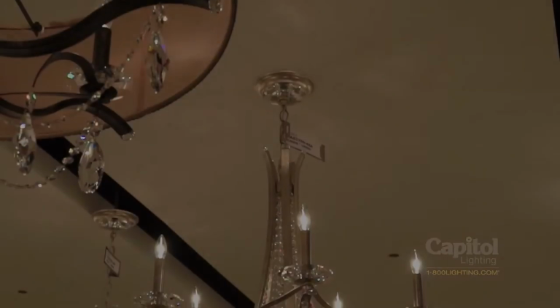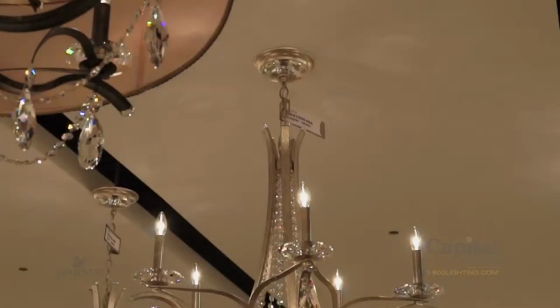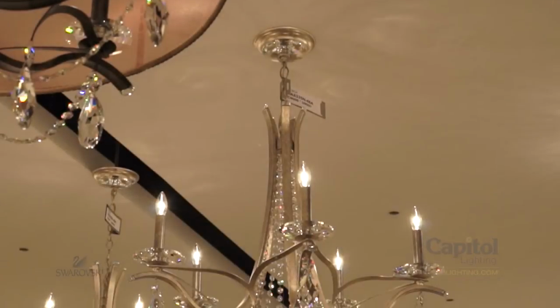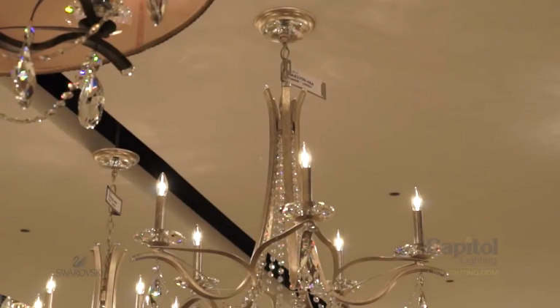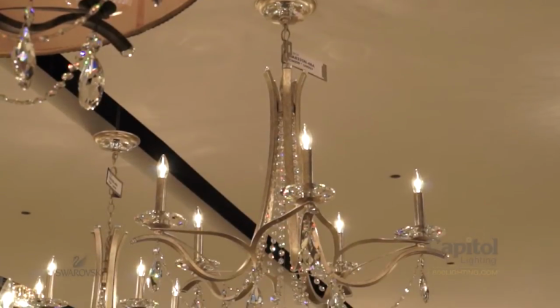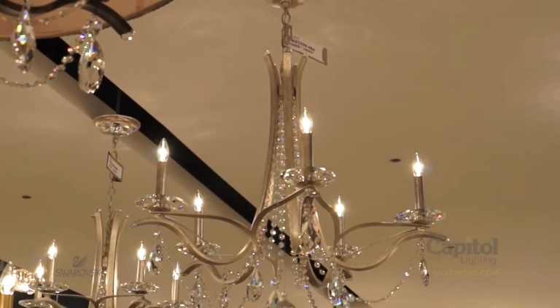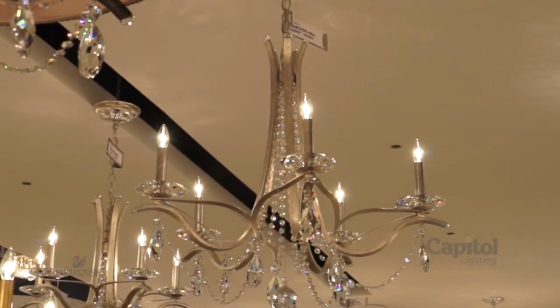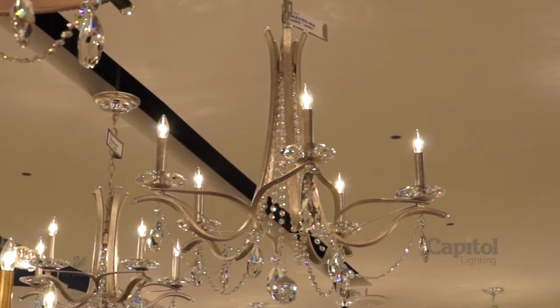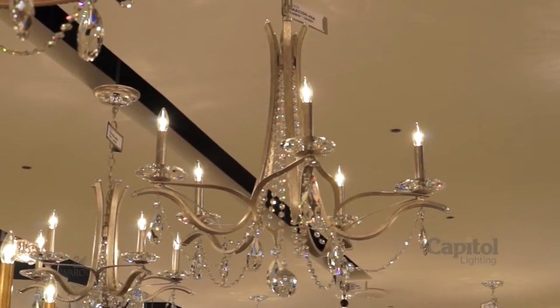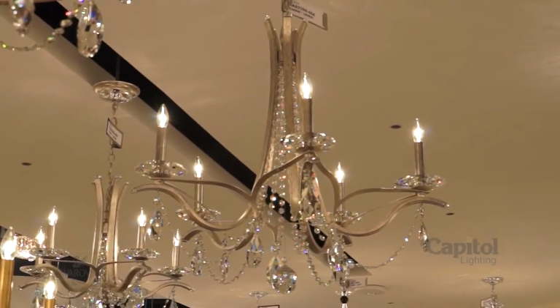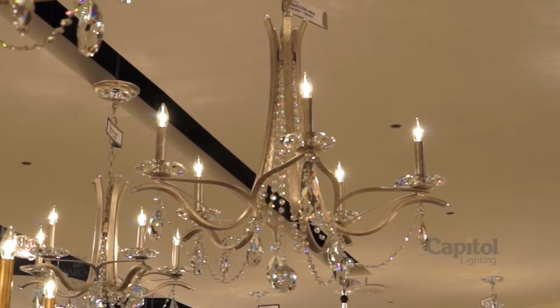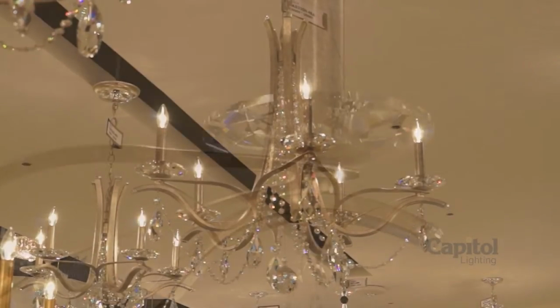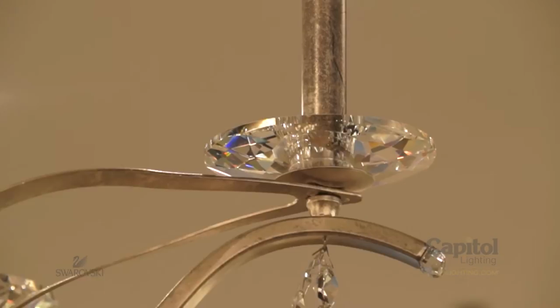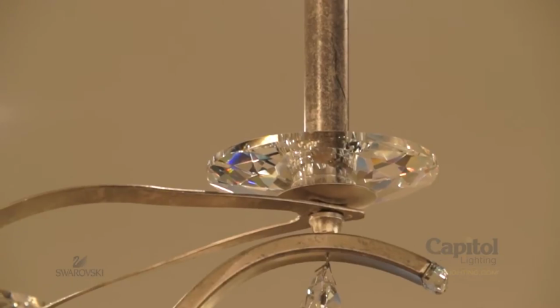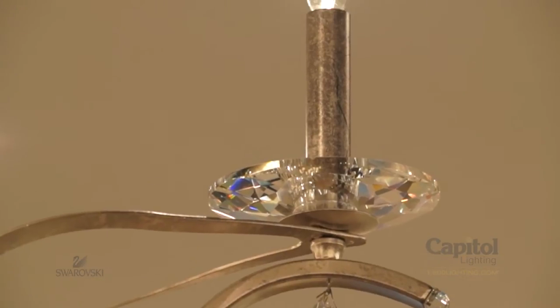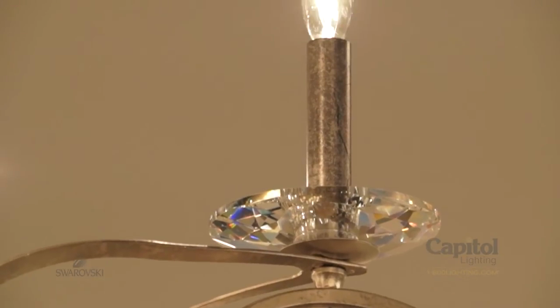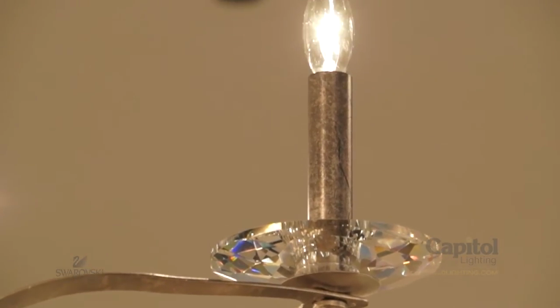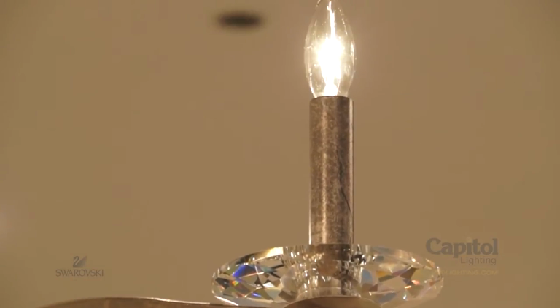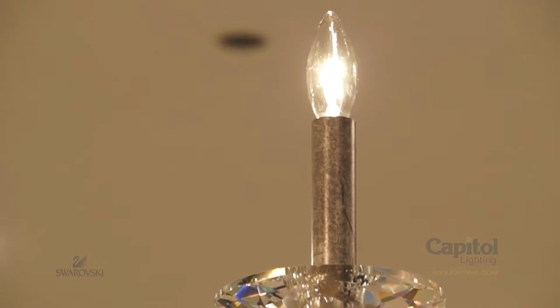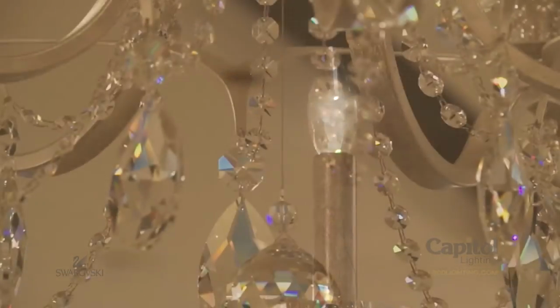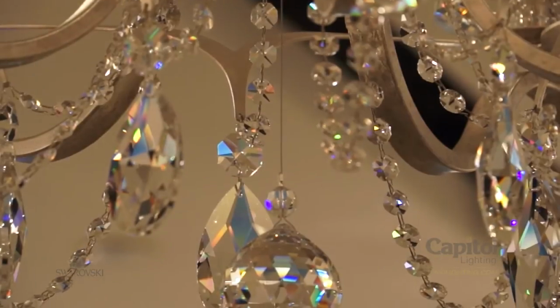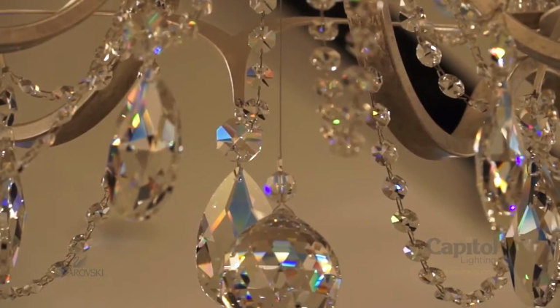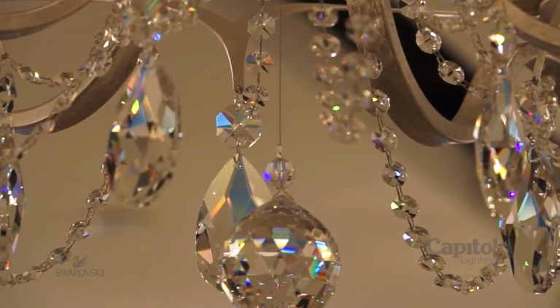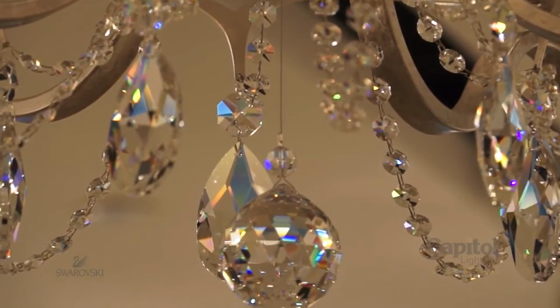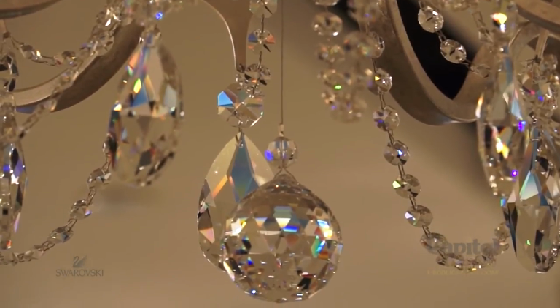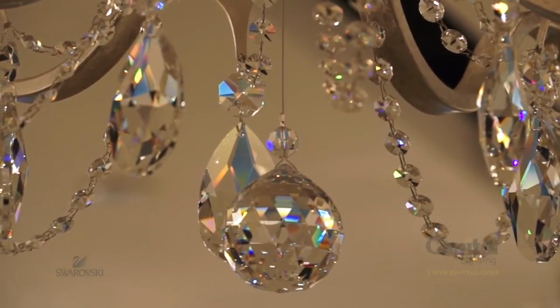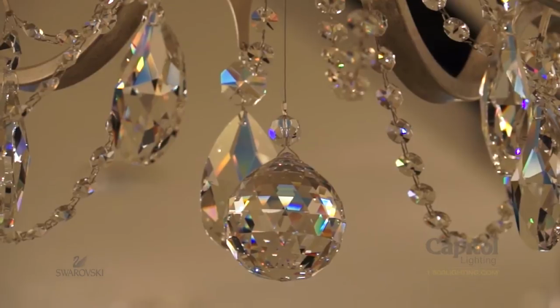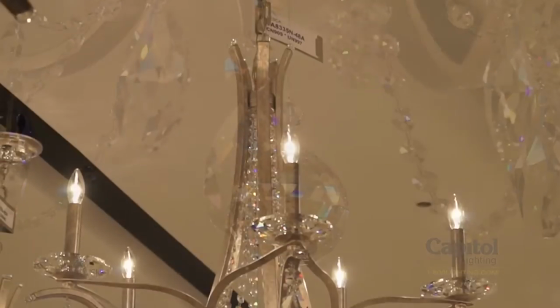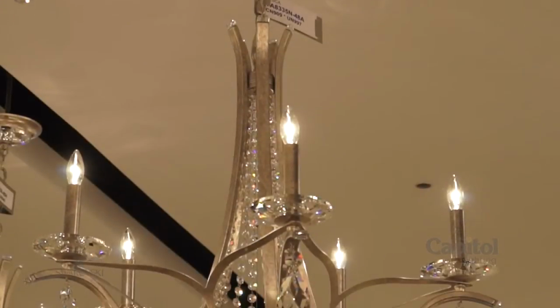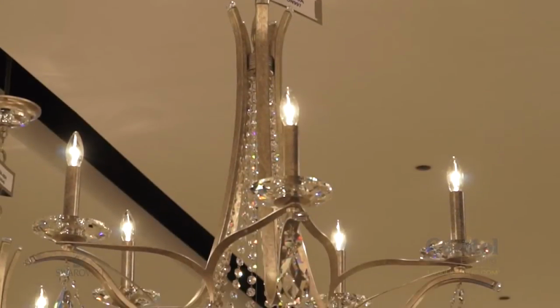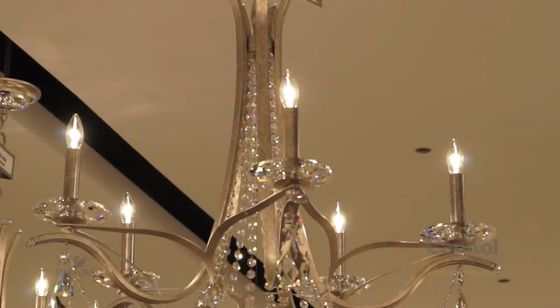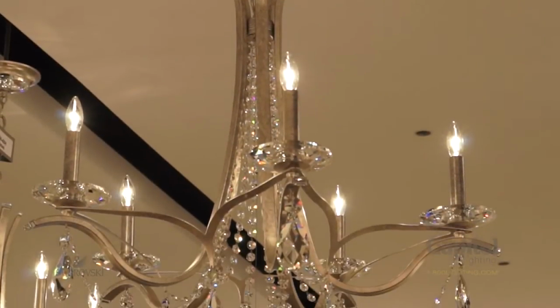The Vesca — Latin for strawberry — chandelier from Swarovski is inspired by a beautiful strawberry blossom in the springtime. The bottom-most view of Vesca evokes the full-bodied petals of a flower adorned with beautiful crystal chains.